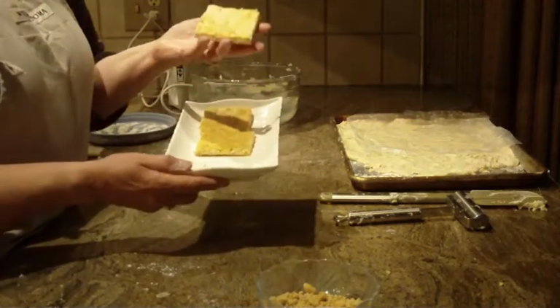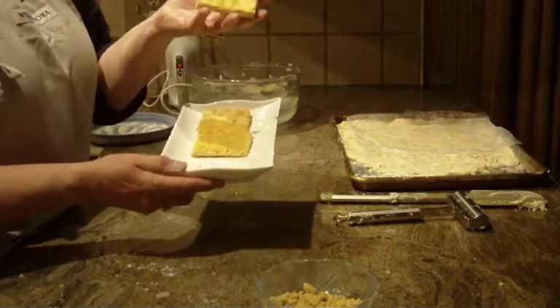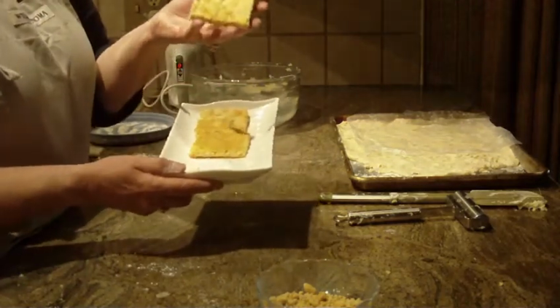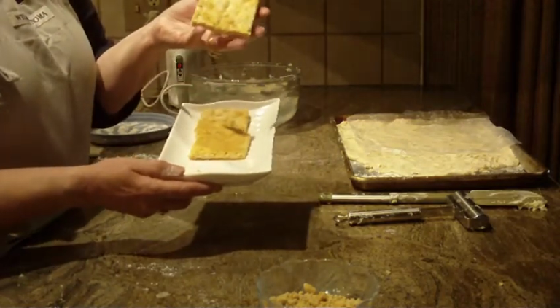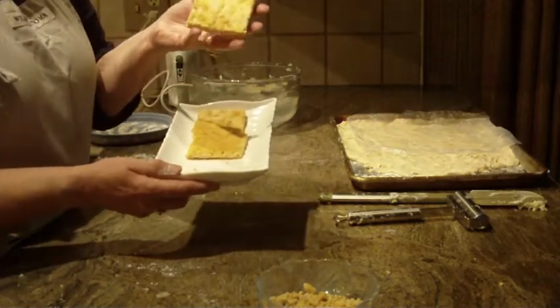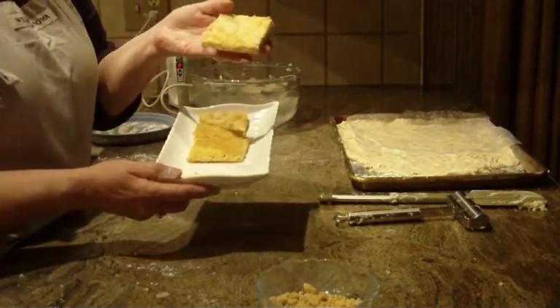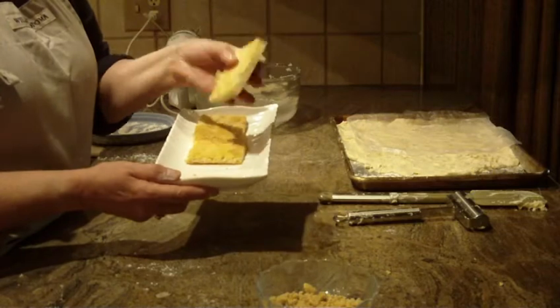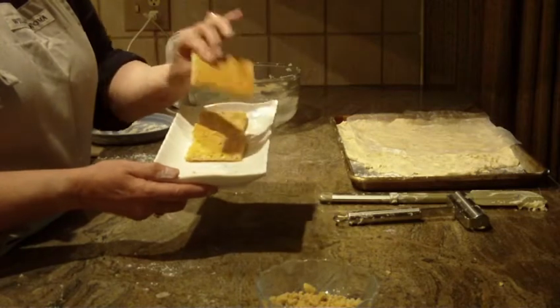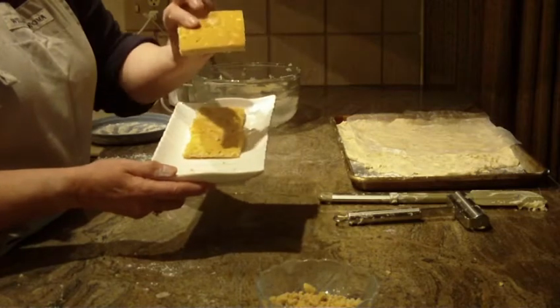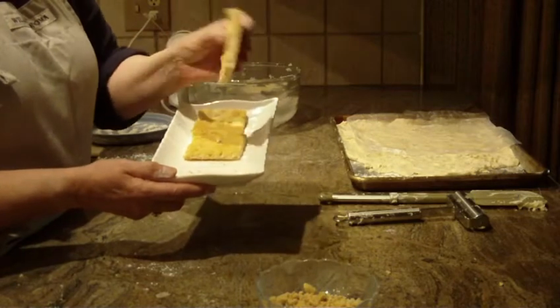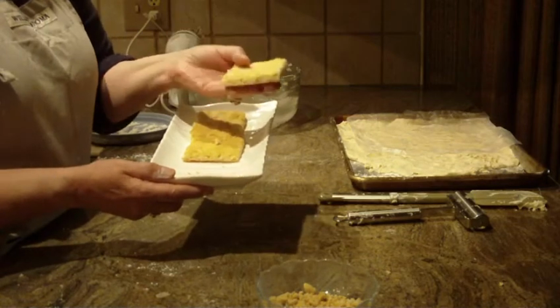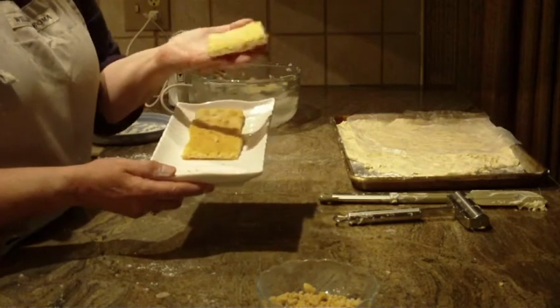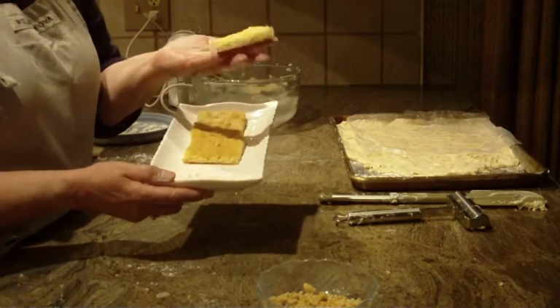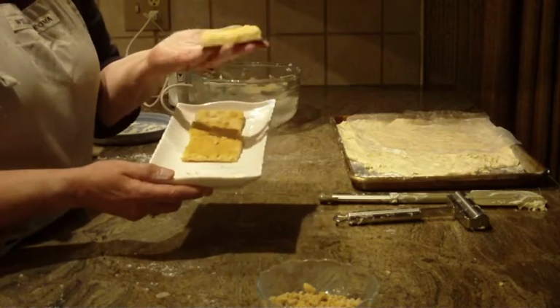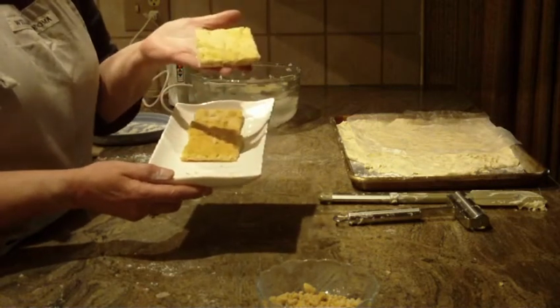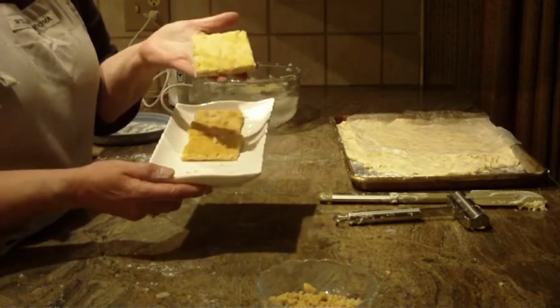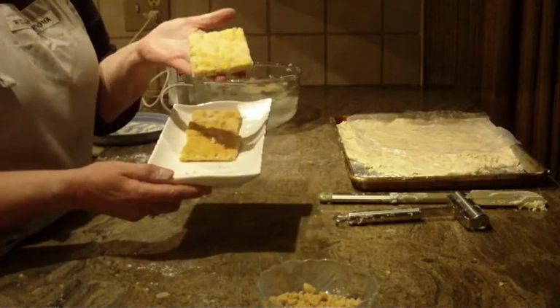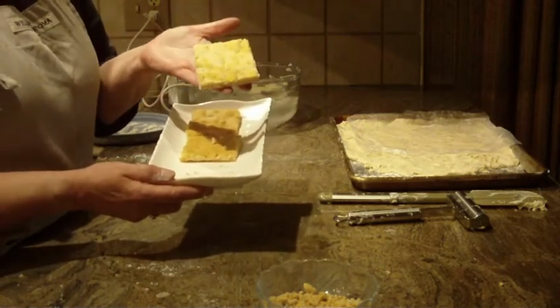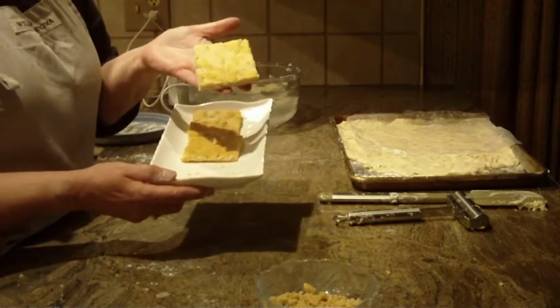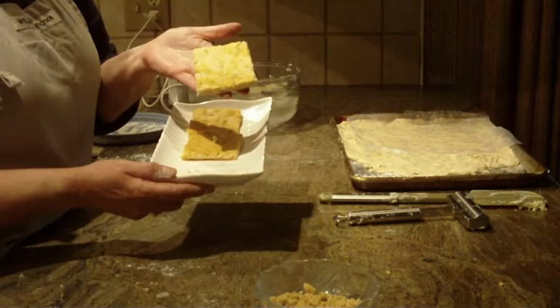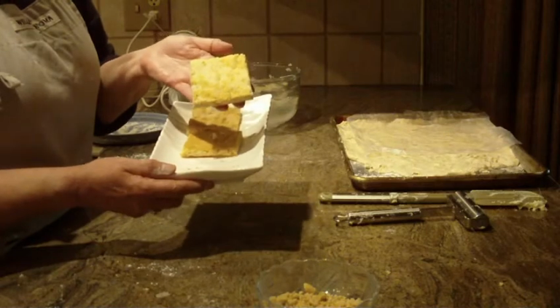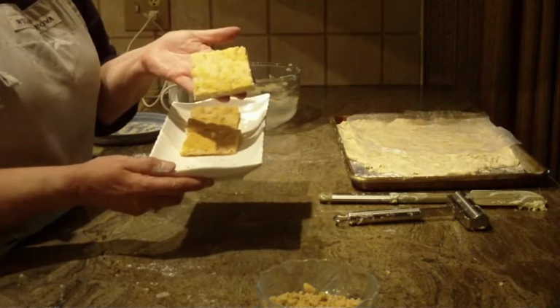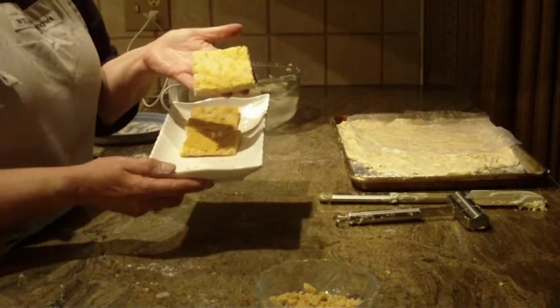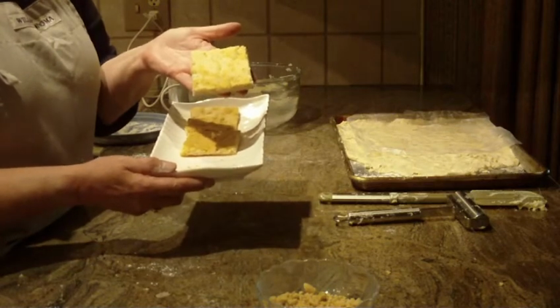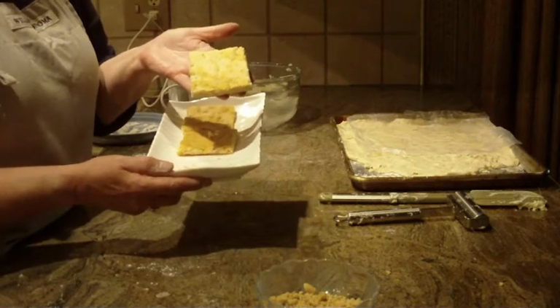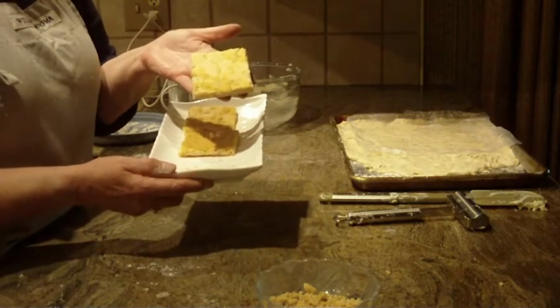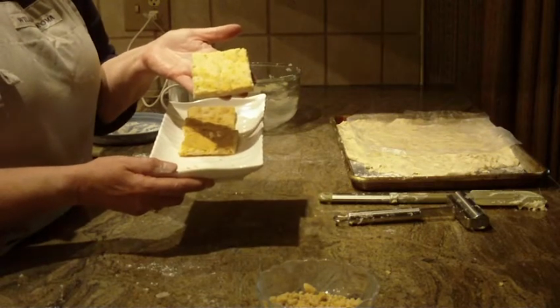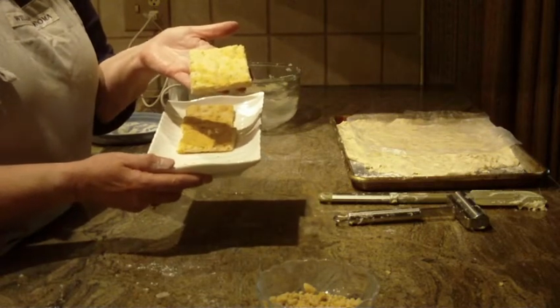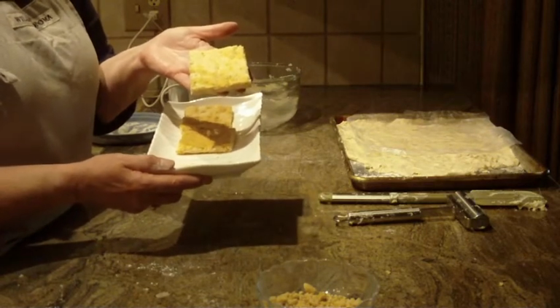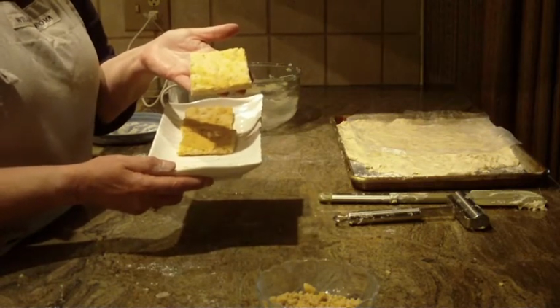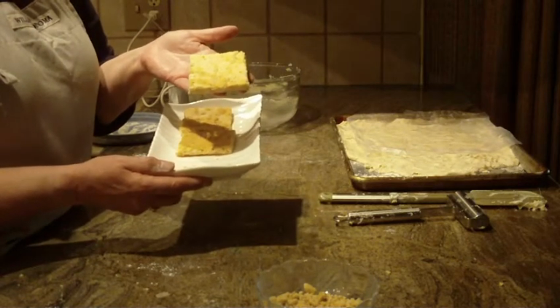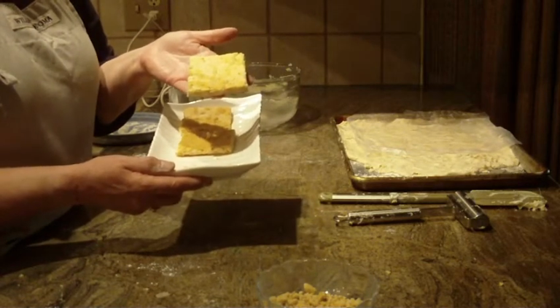And there you have it — brittle peanut cookie bars. They're very light, very tasty. Give this one a try, hope you like it. Leave a comment, let me know what you think. Thanks for watching and please subscribe.